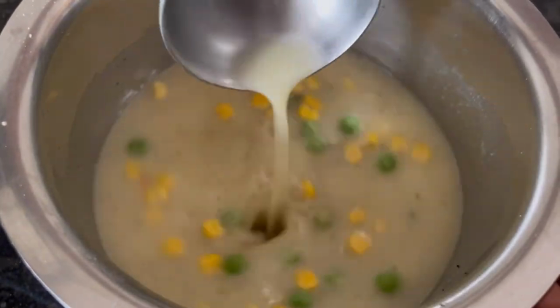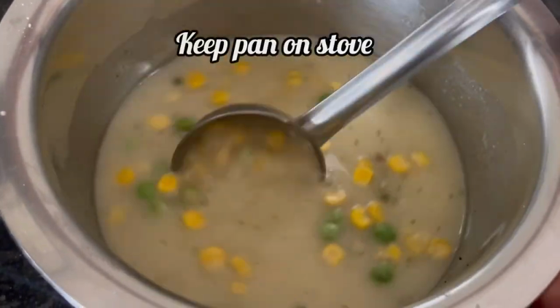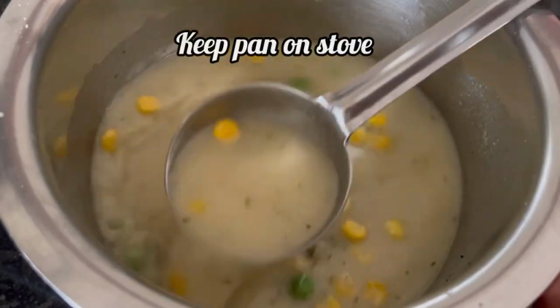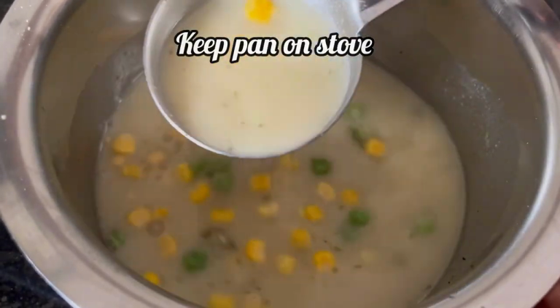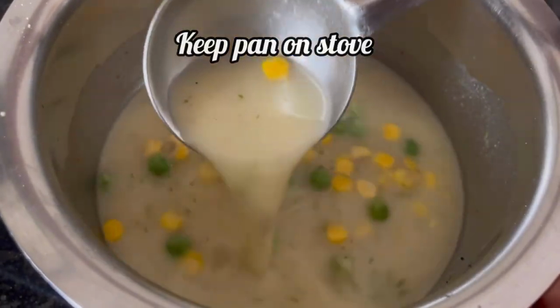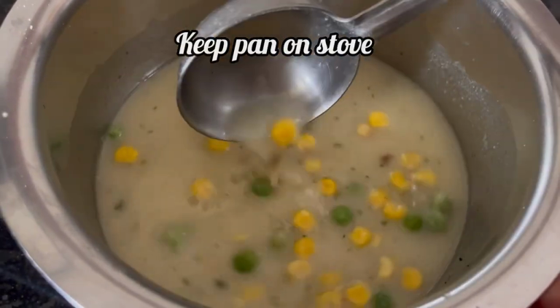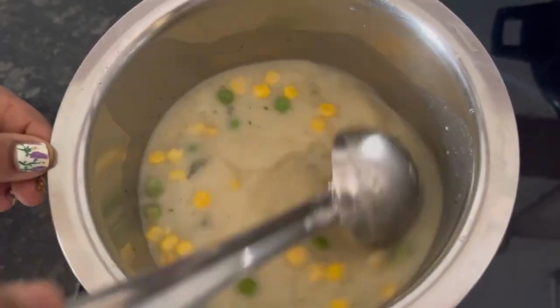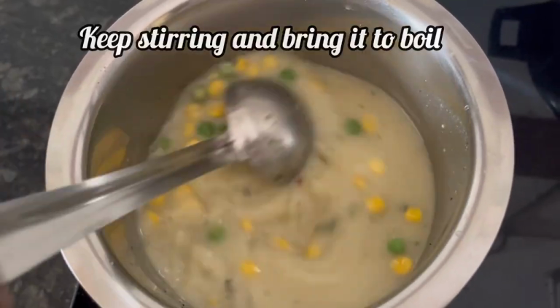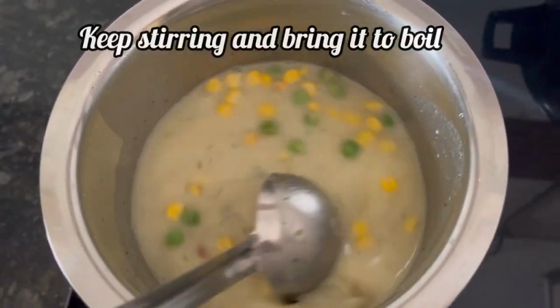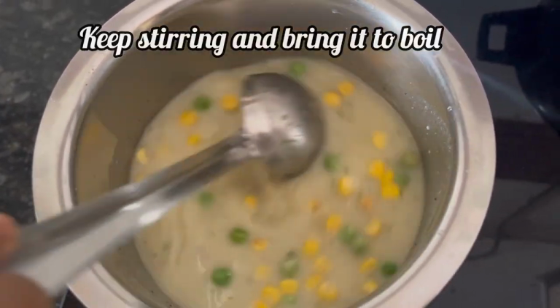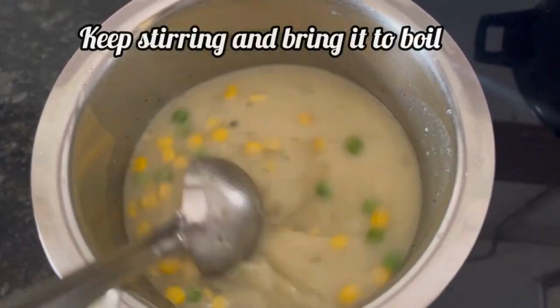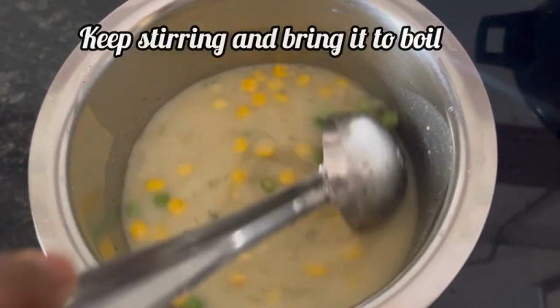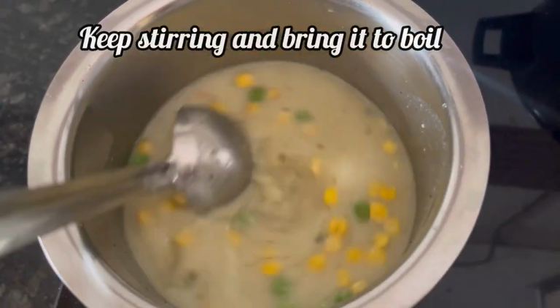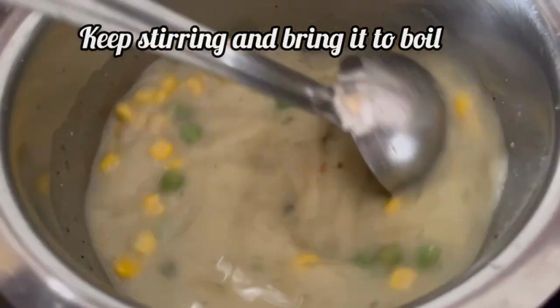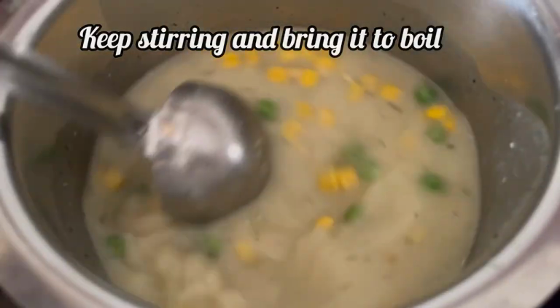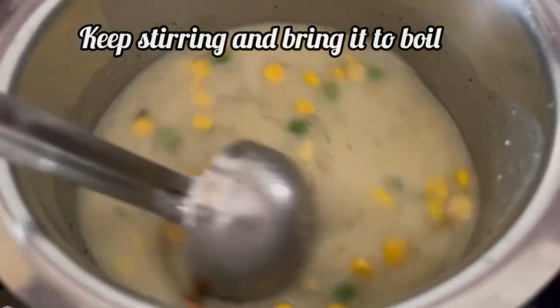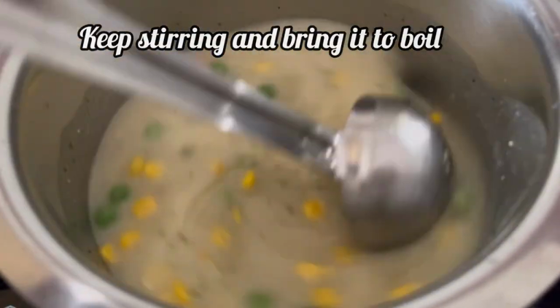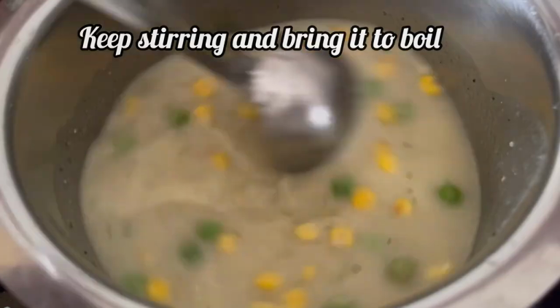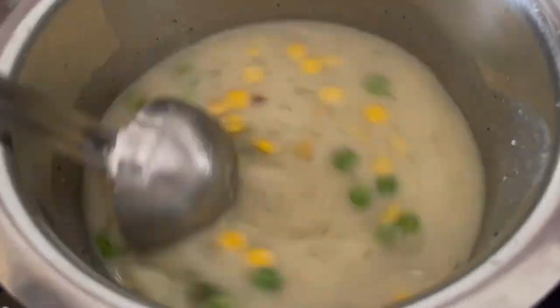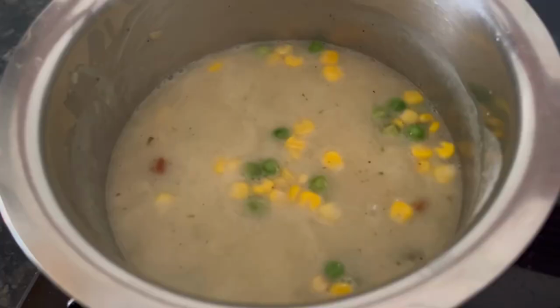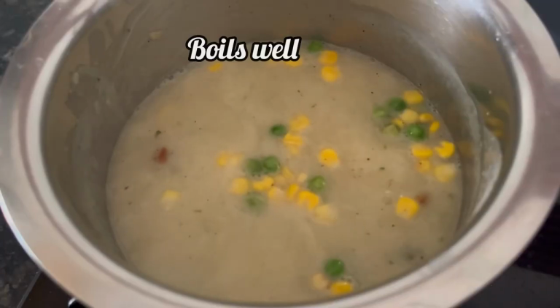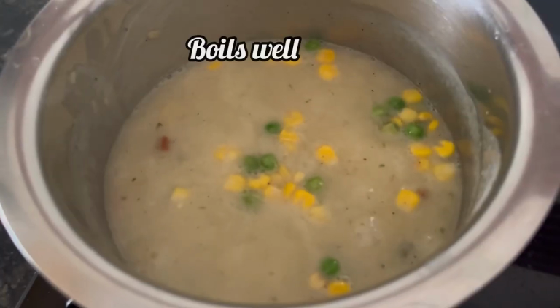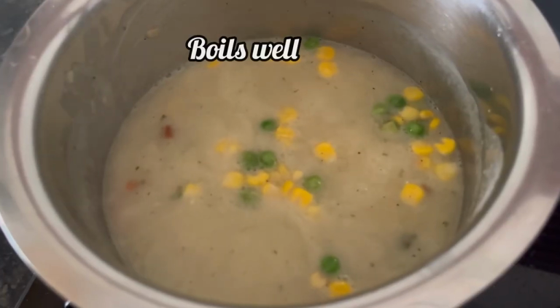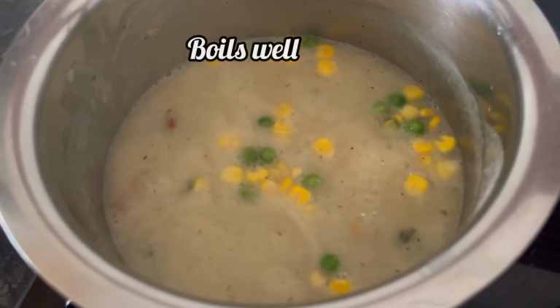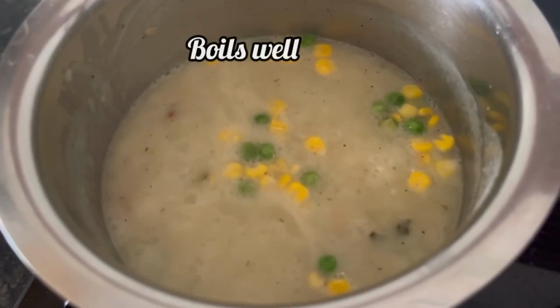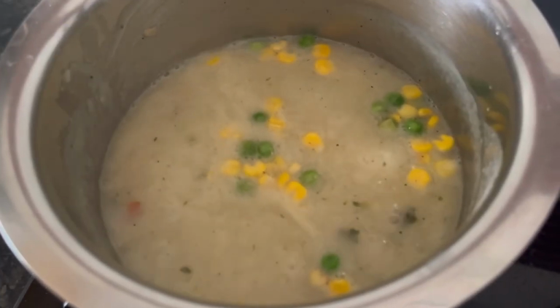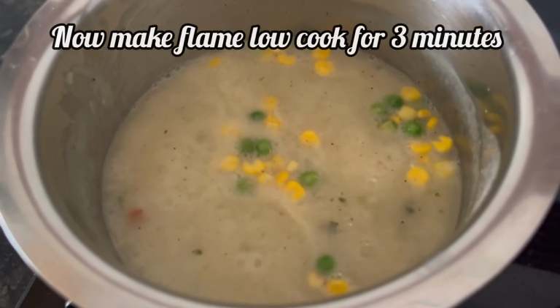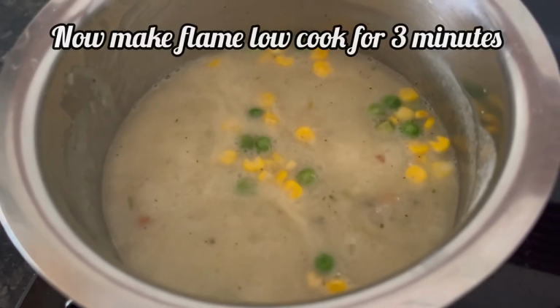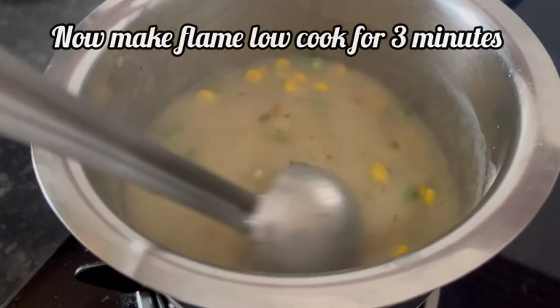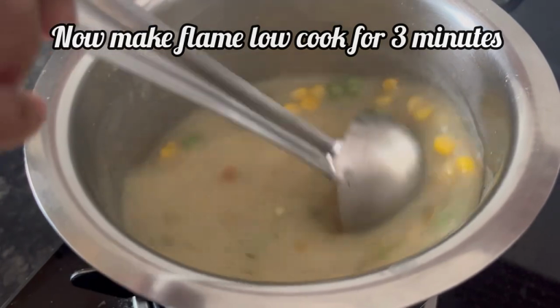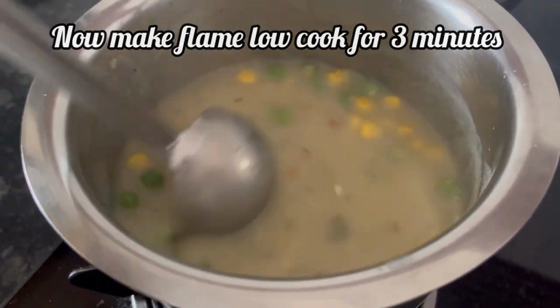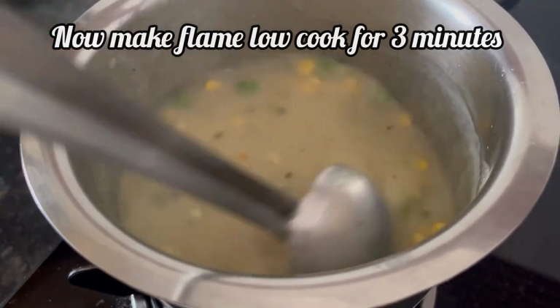Now put this pan on stove. Keep stirring and bring the soup to a boil on medium heat. So the soup has come to a boil. Now make the flame low and cook it for 3 more minutes.